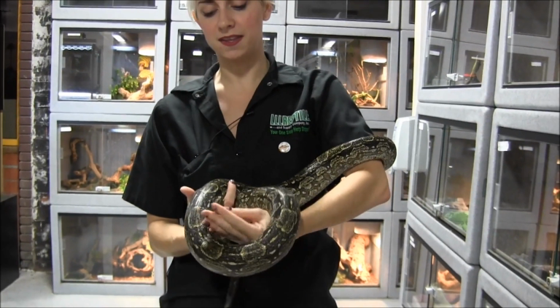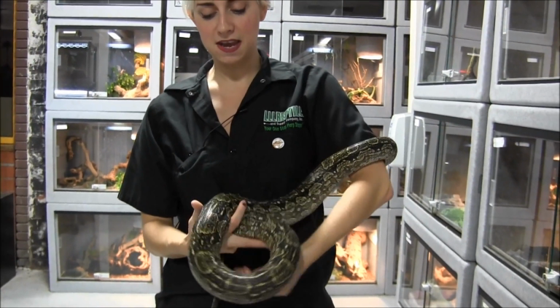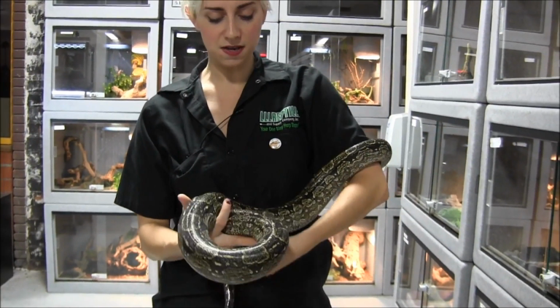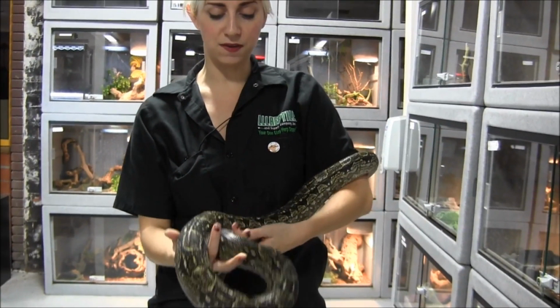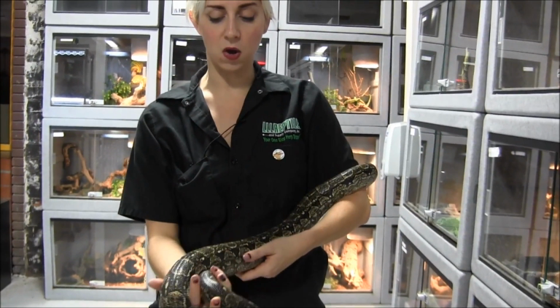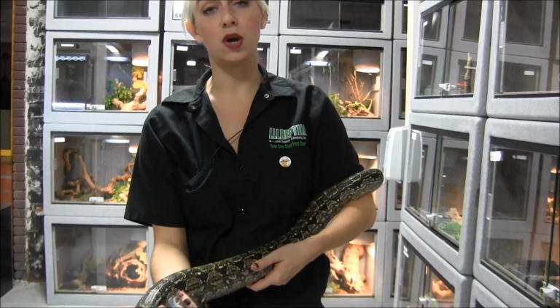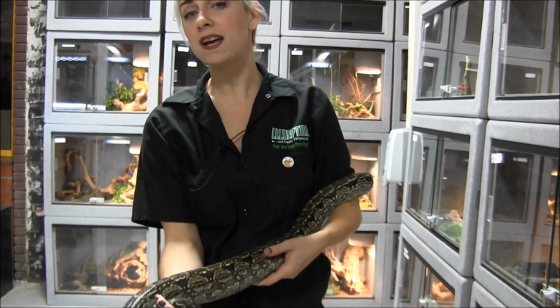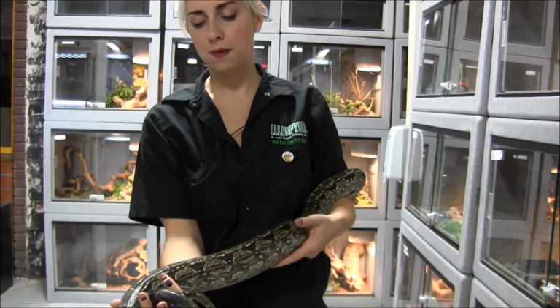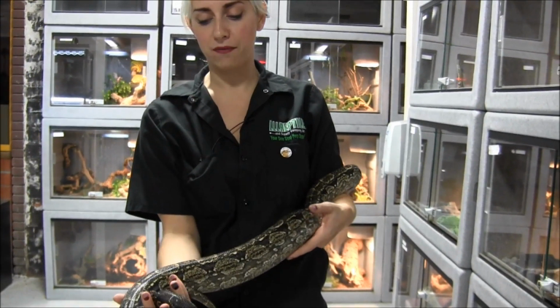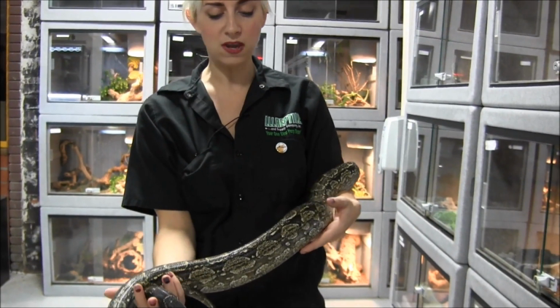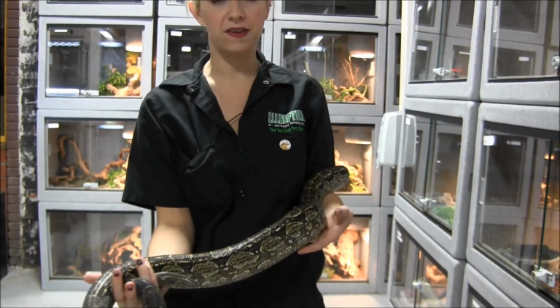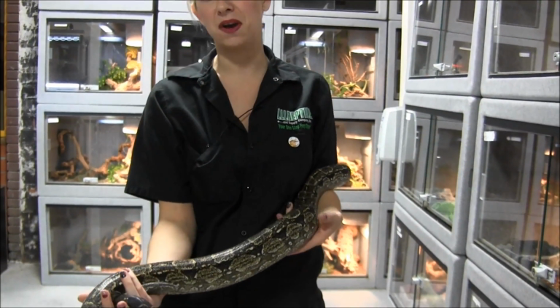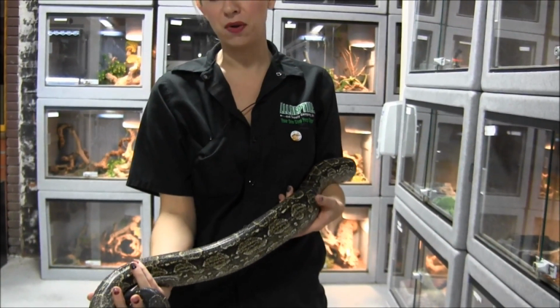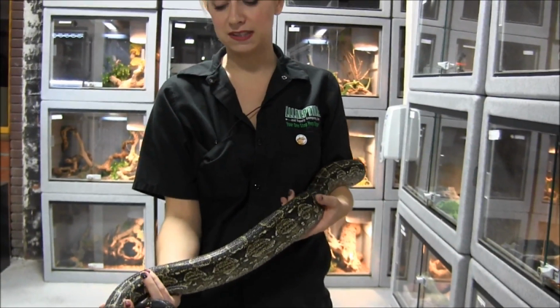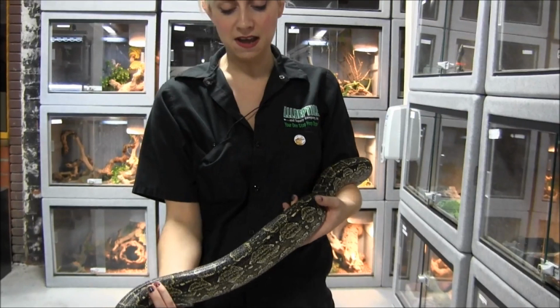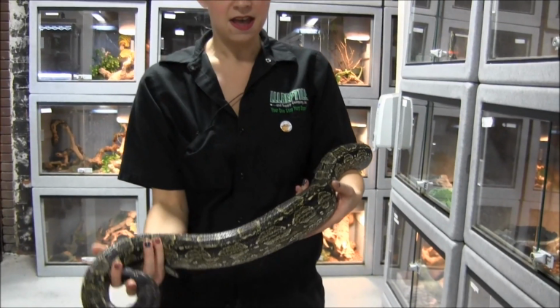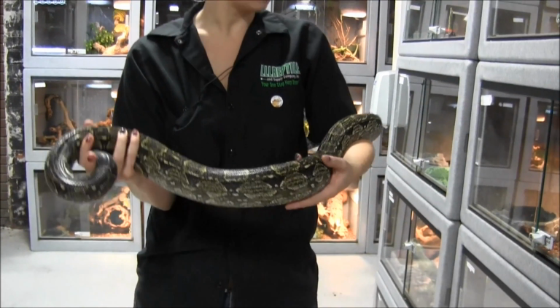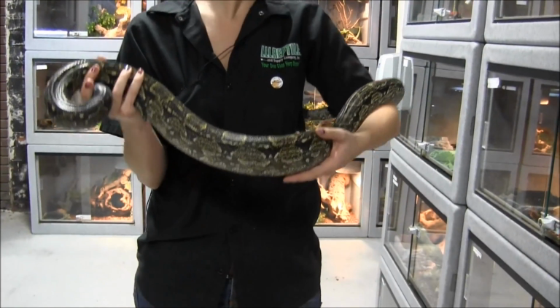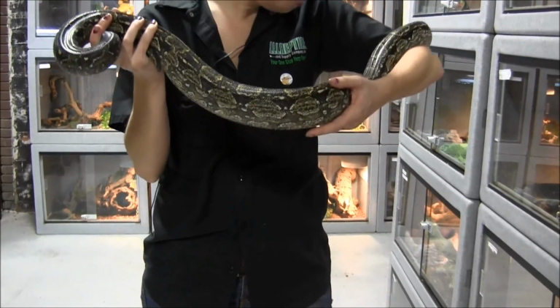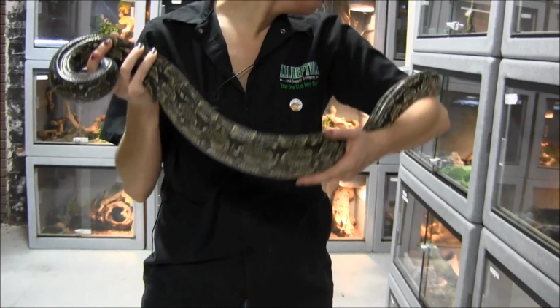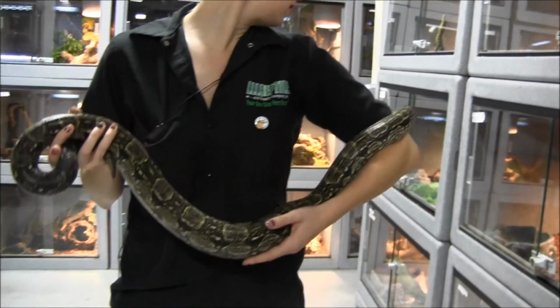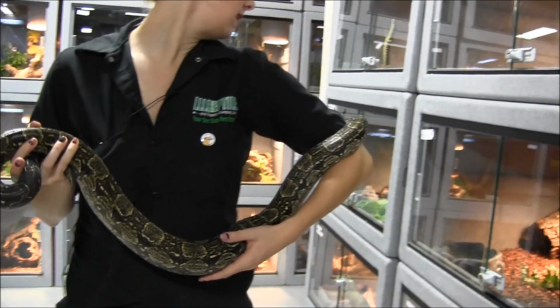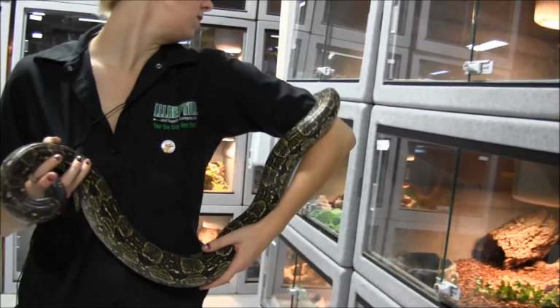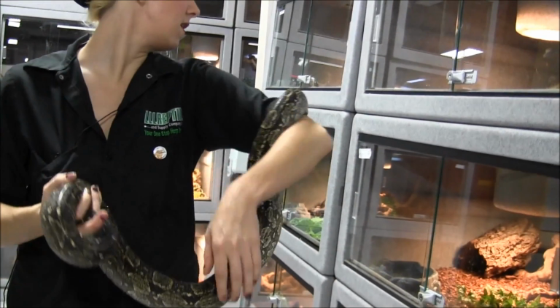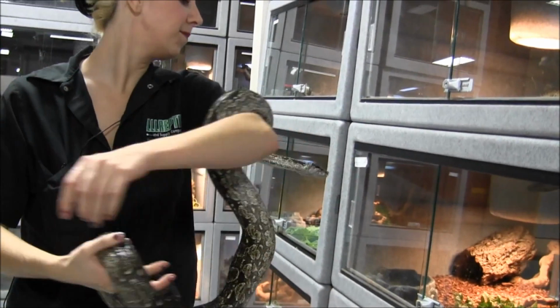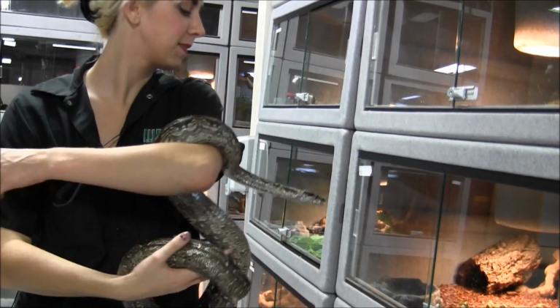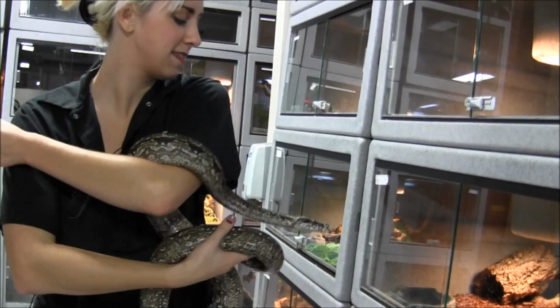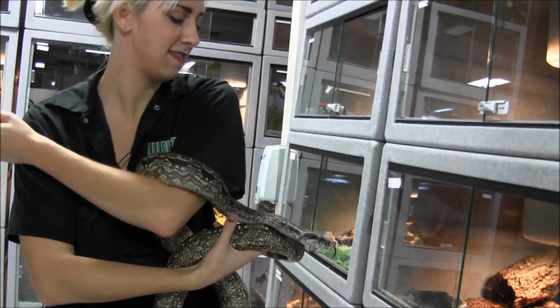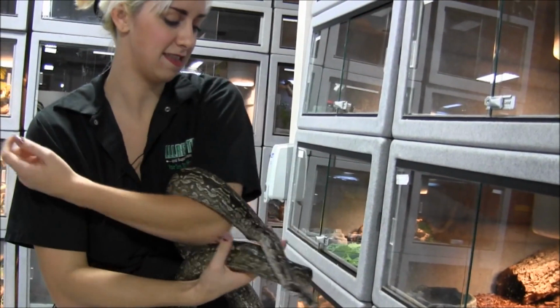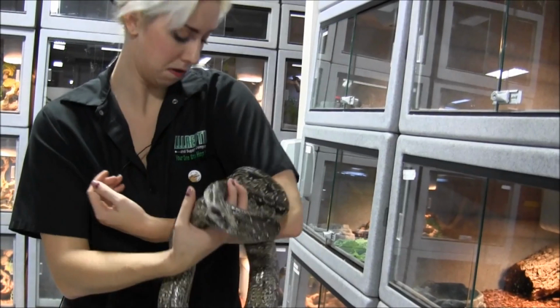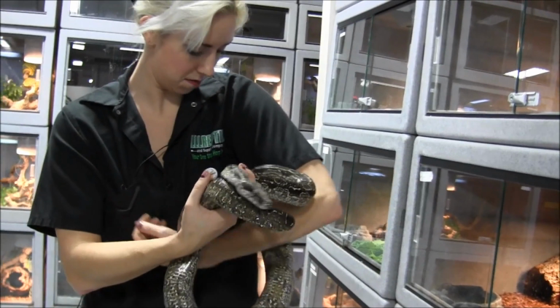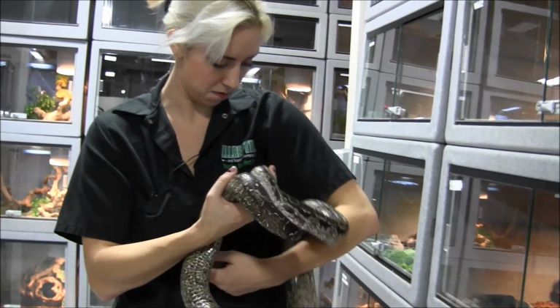This guy here is feeding on large rats about every week. We feed them here every Wednesday.